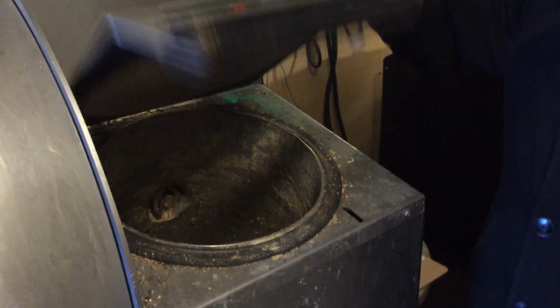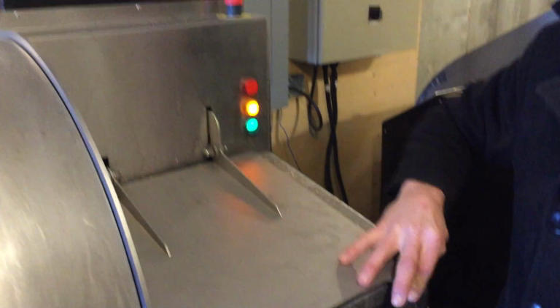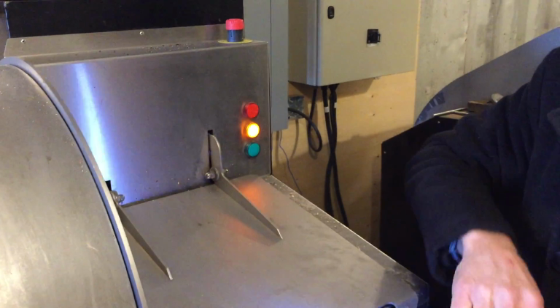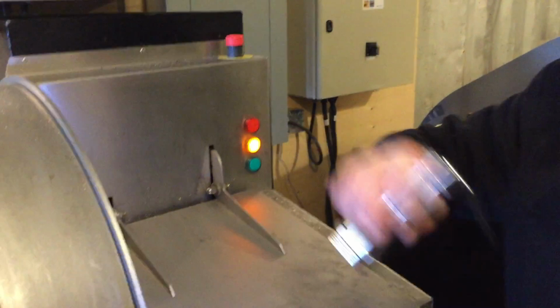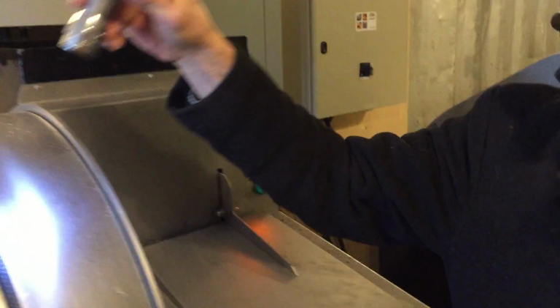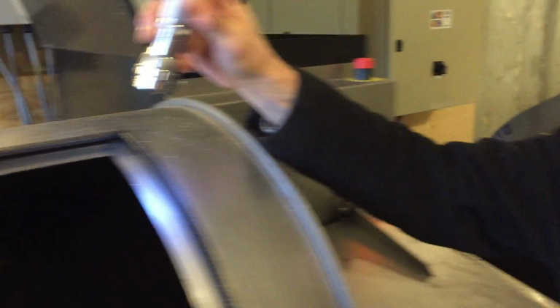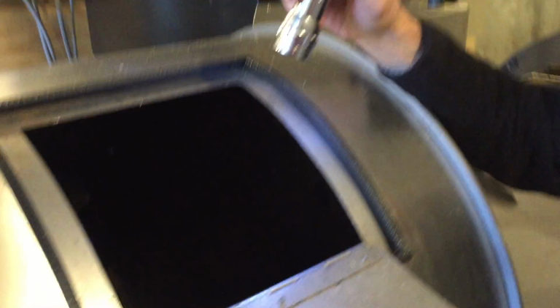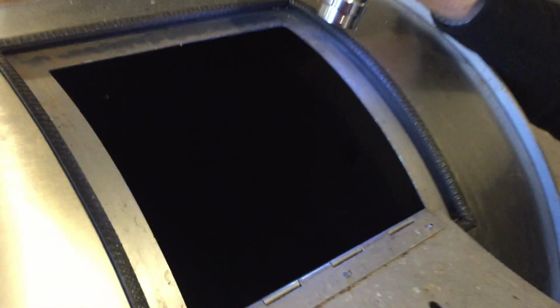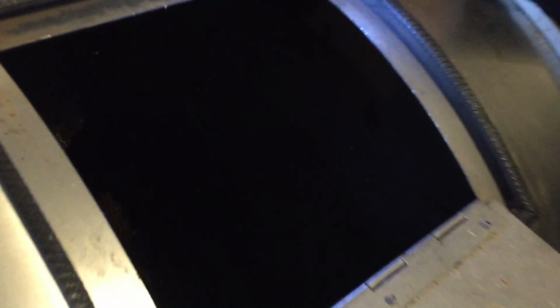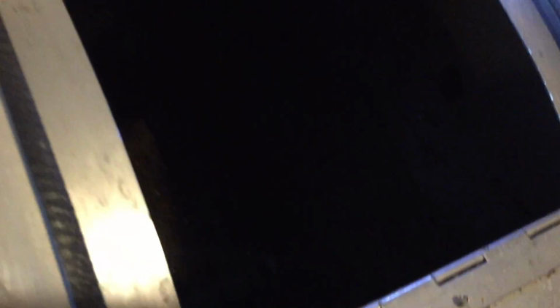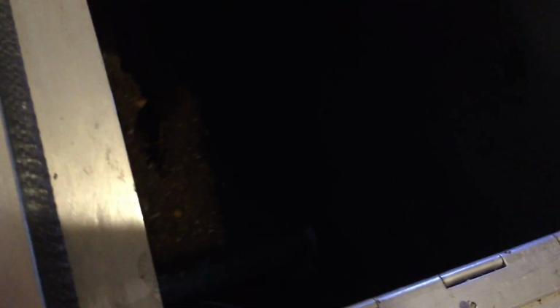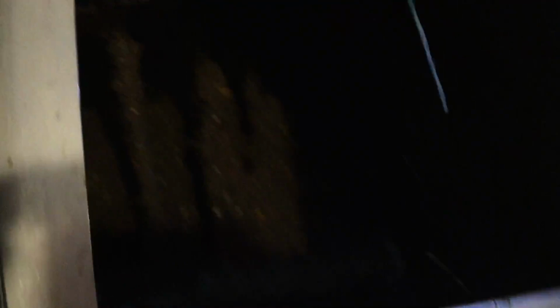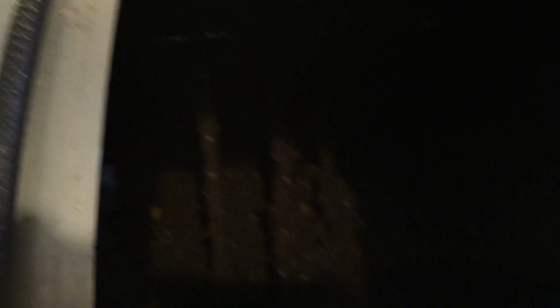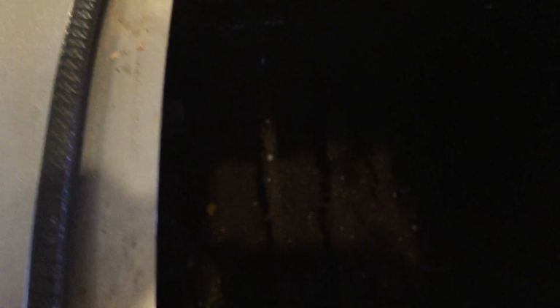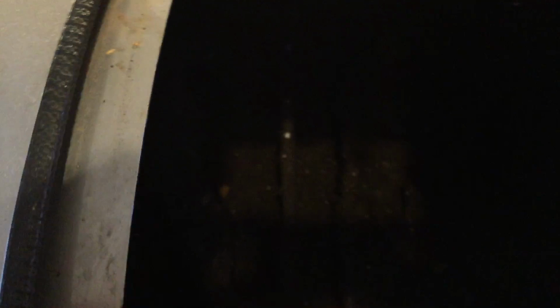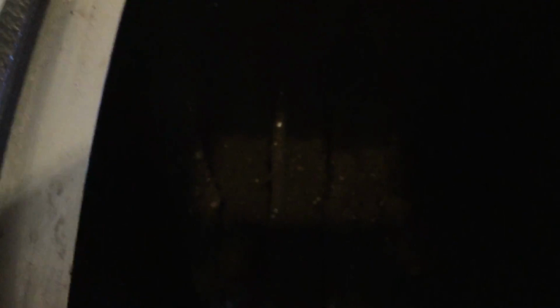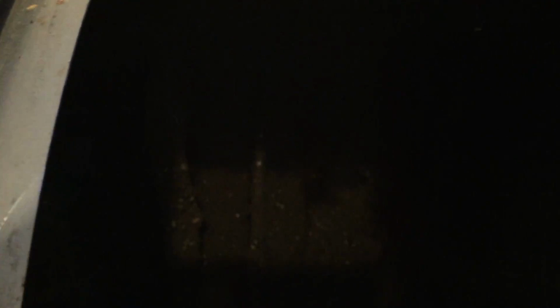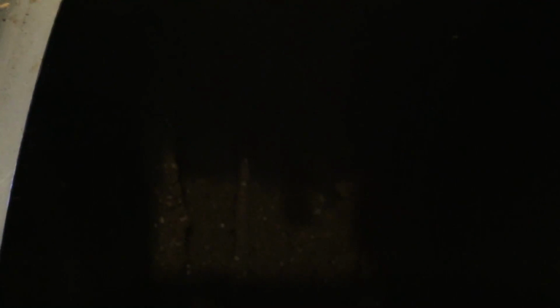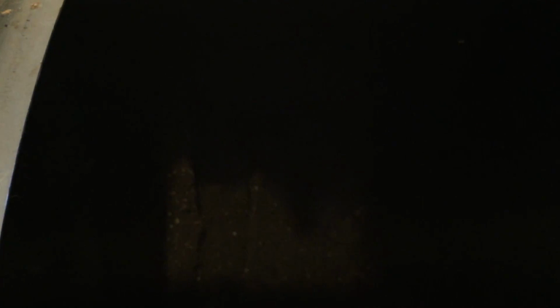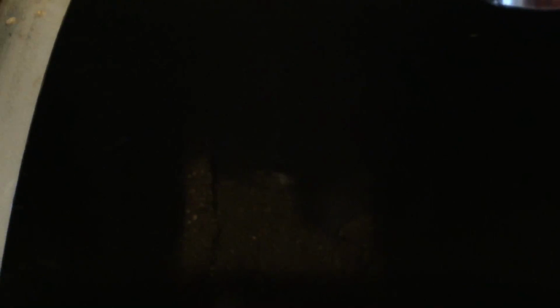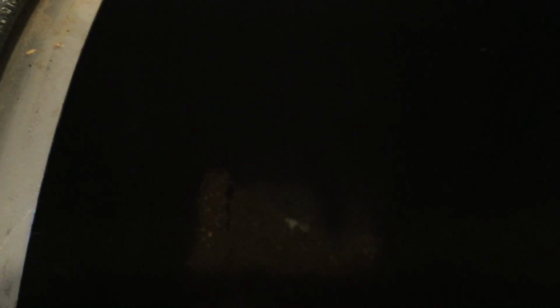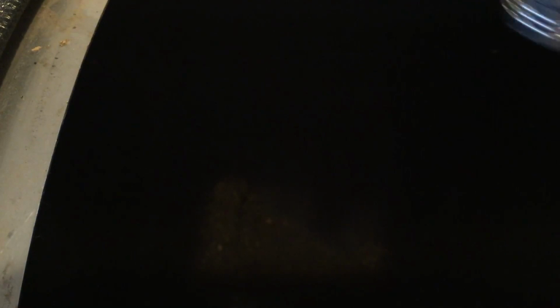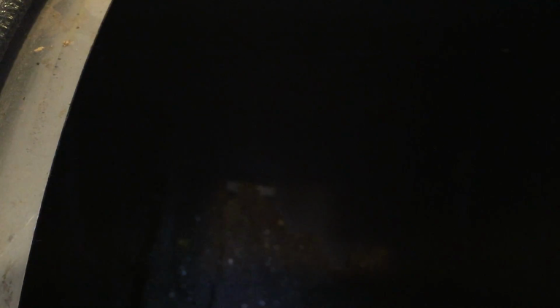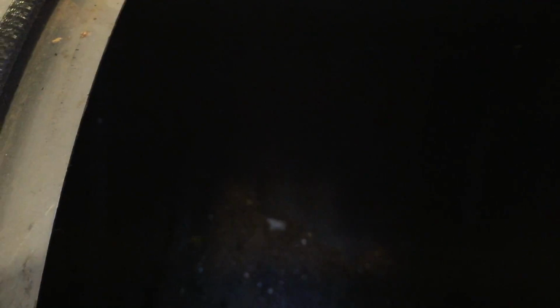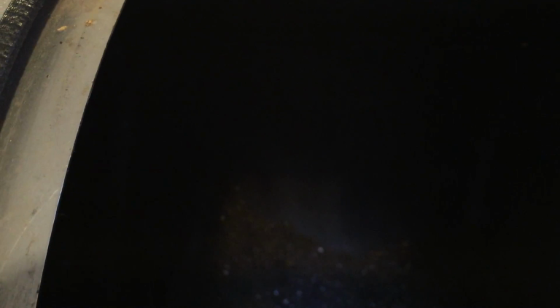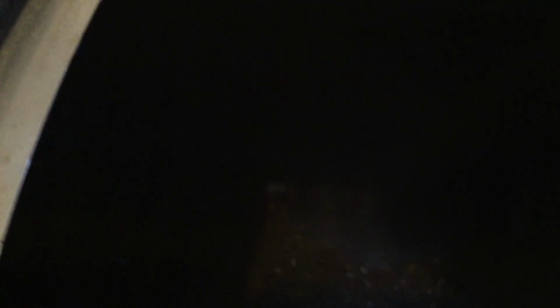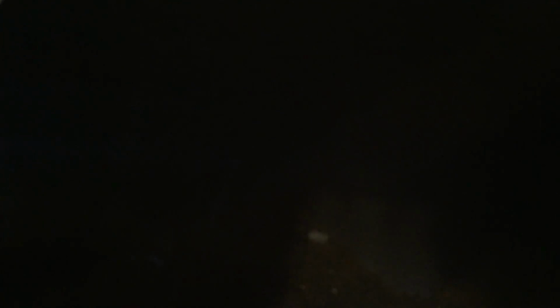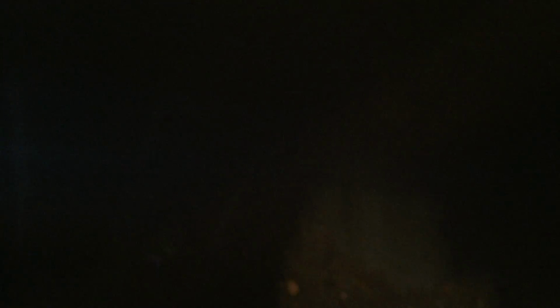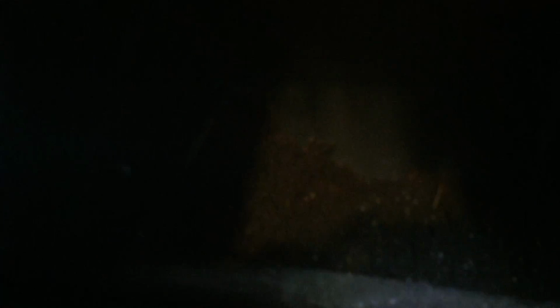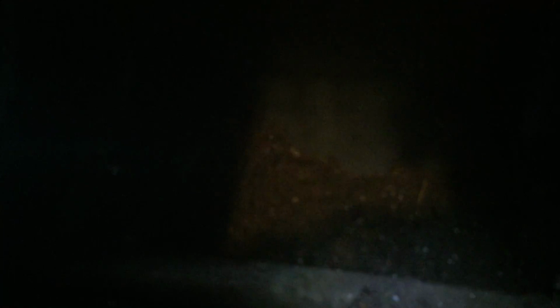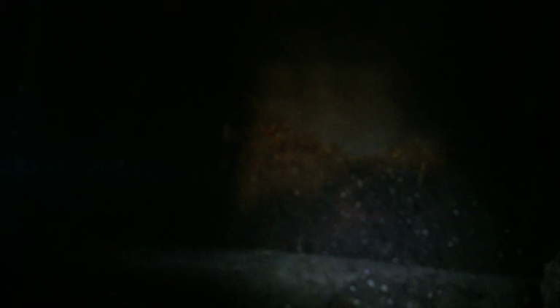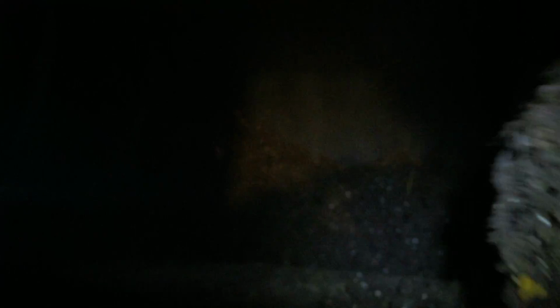So here we go. And away she goes. Can you see anything? It's all automatic.